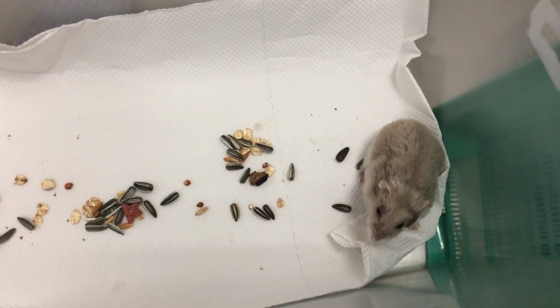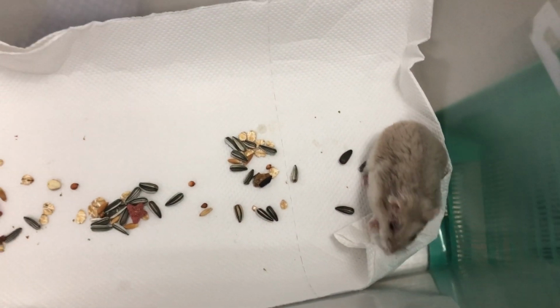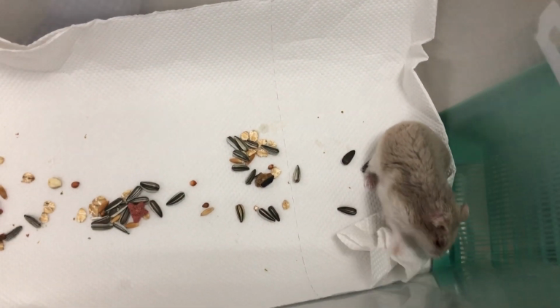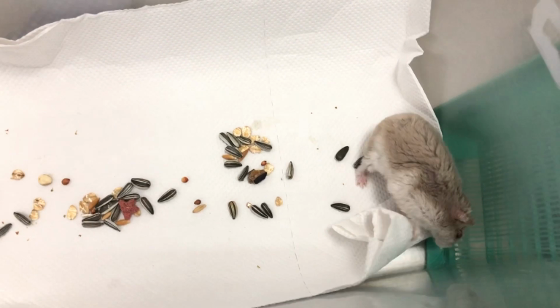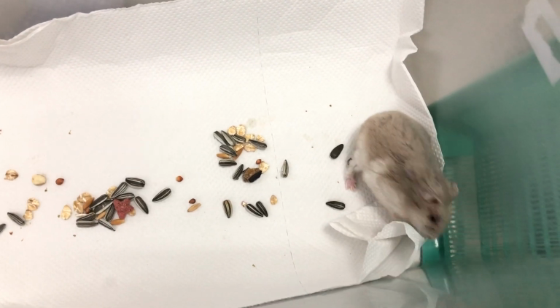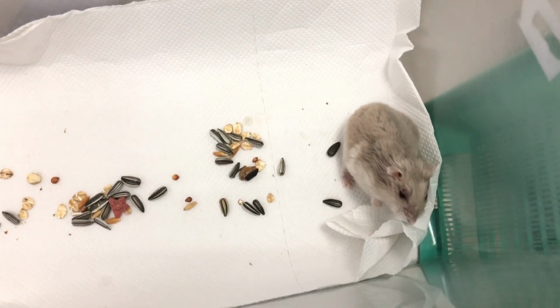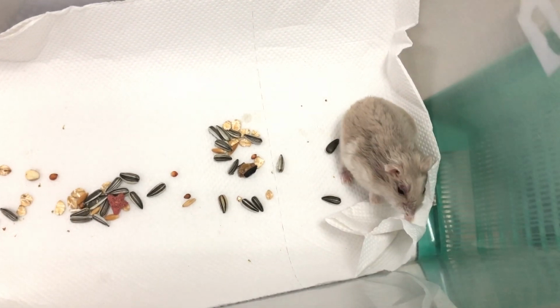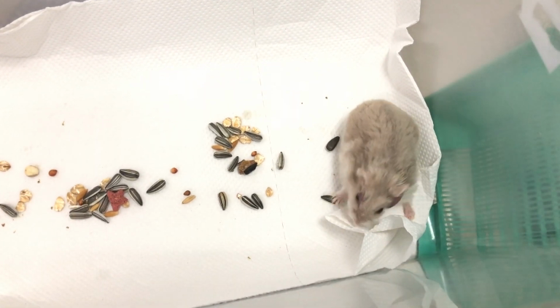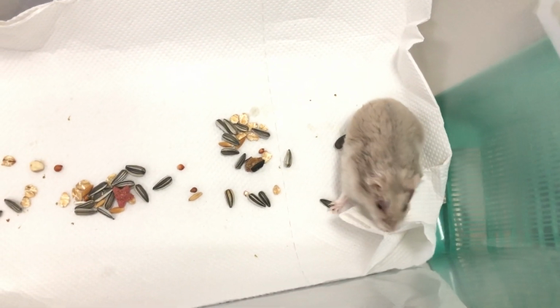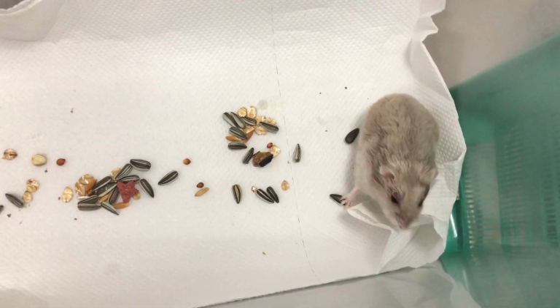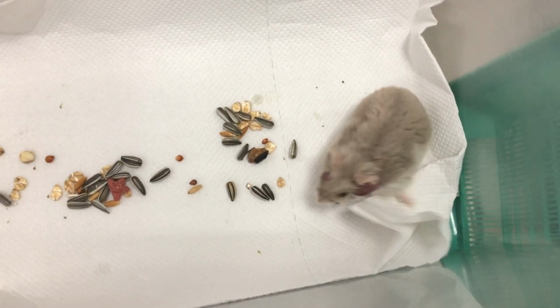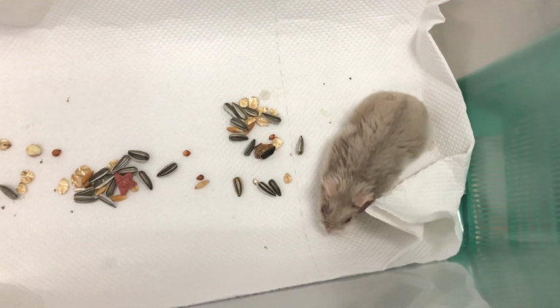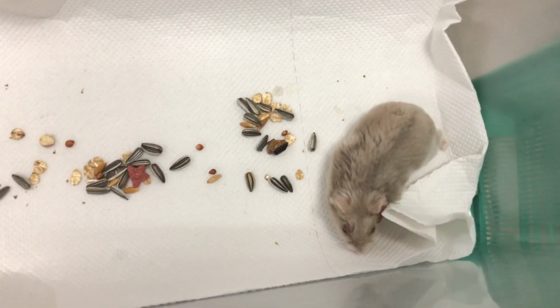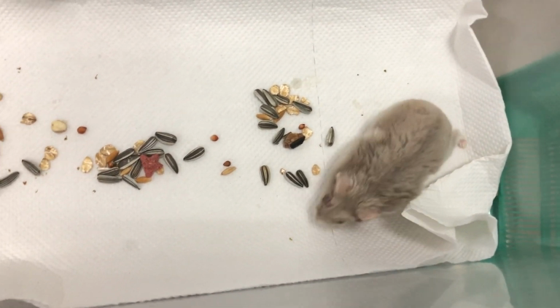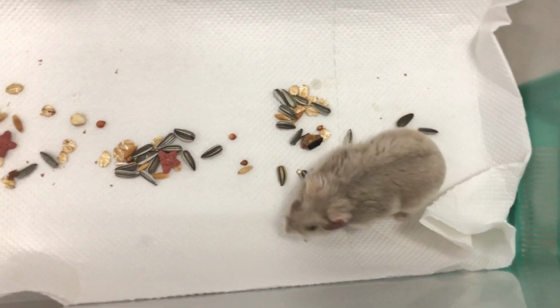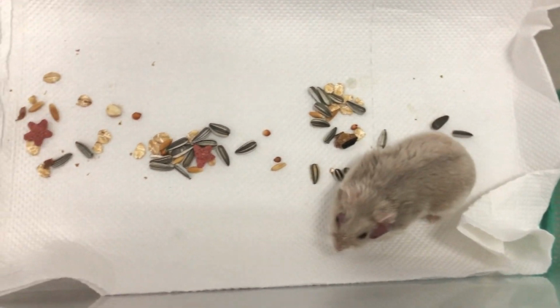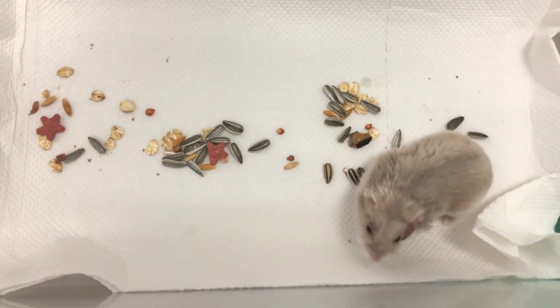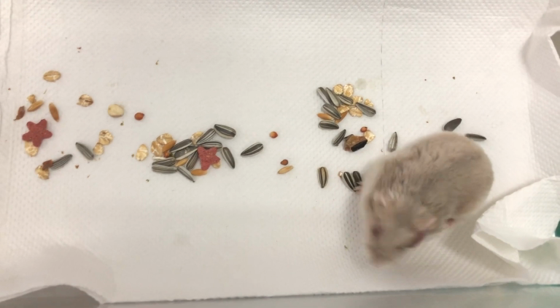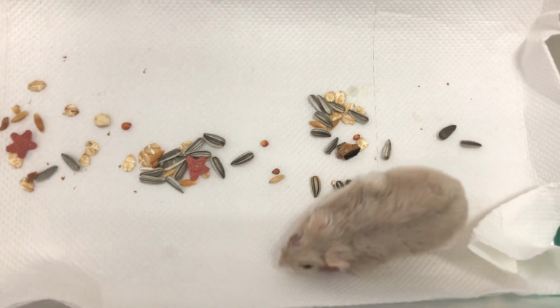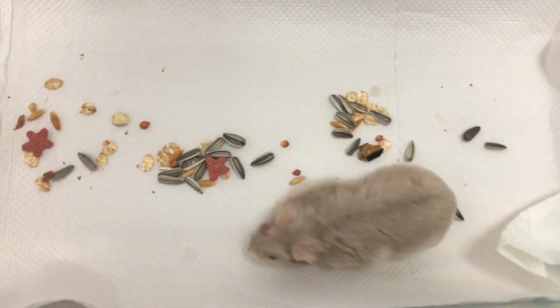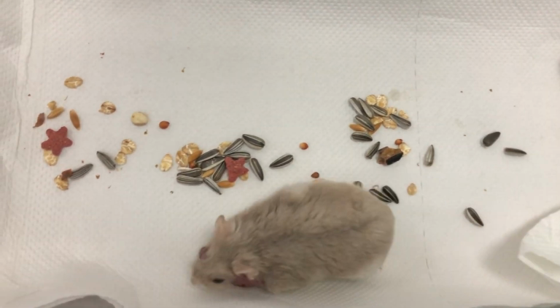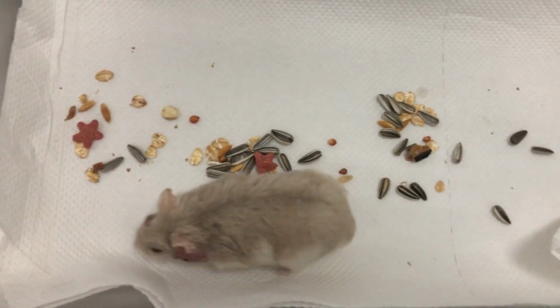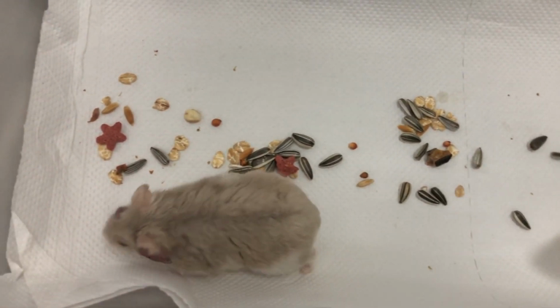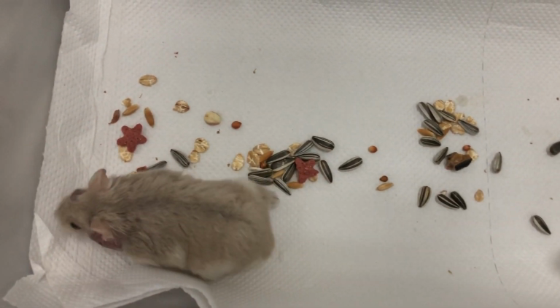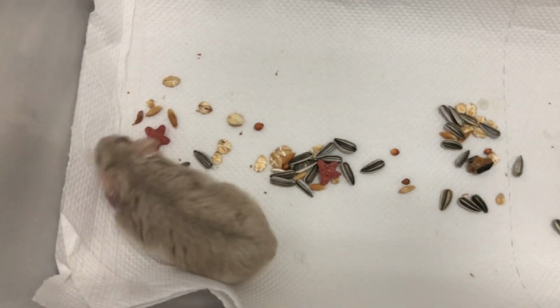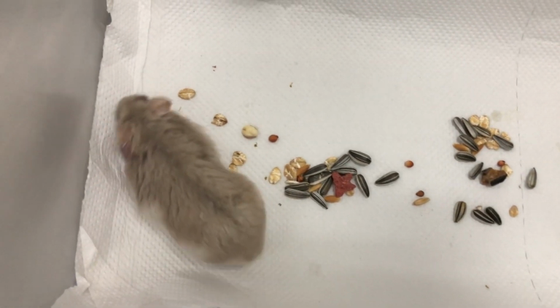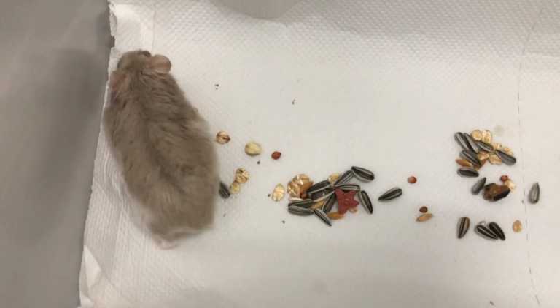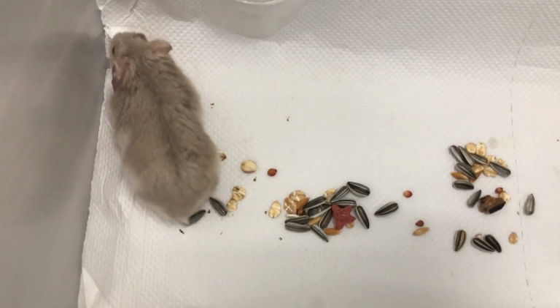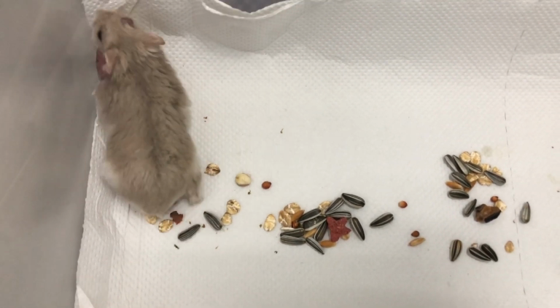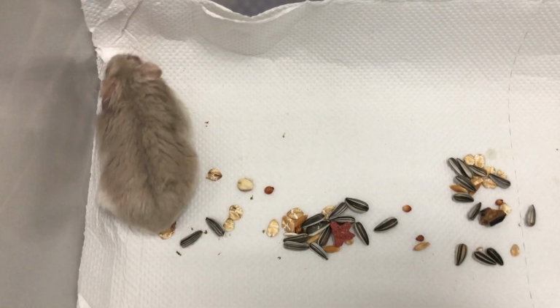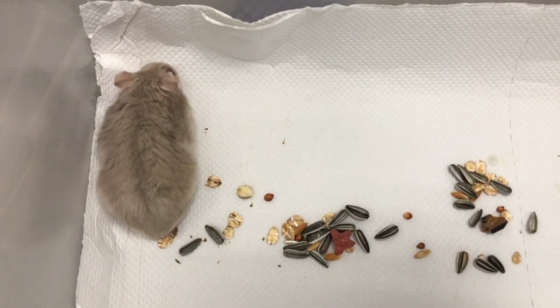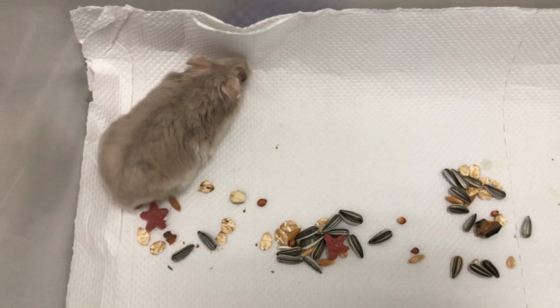Today is the 5th of October 2019, Saturday. This is a one-year-old dwarf hamster who came to the clinic today. The owner had complained that she had noticed that her hamster's face was swollen for about 4 days.